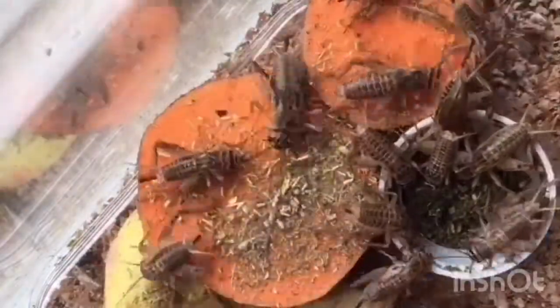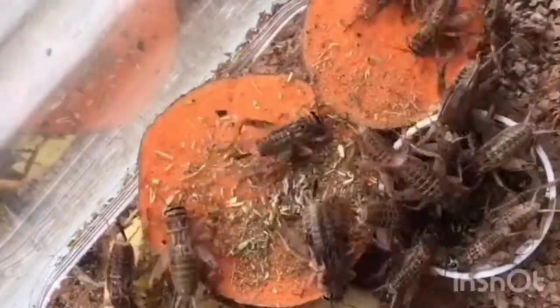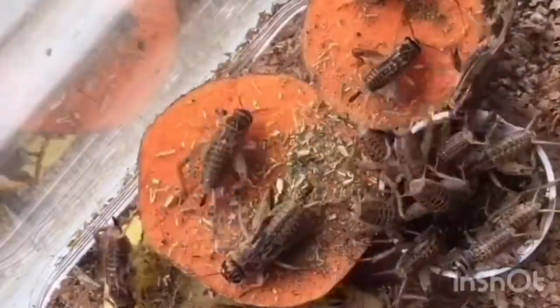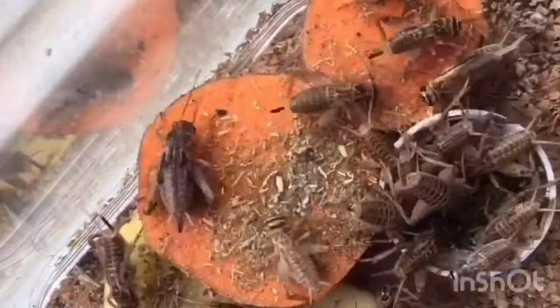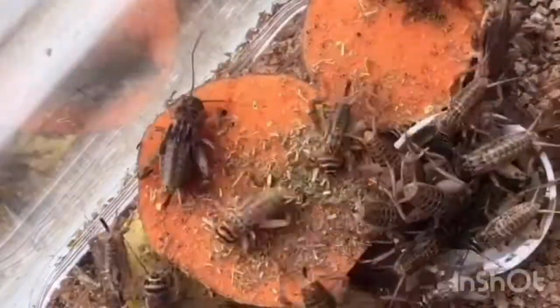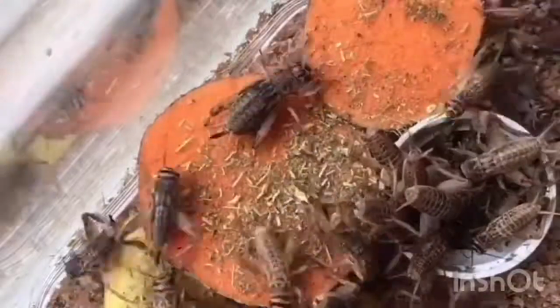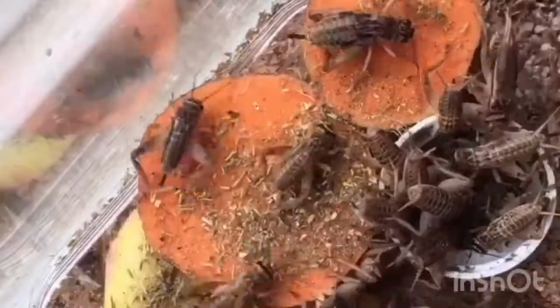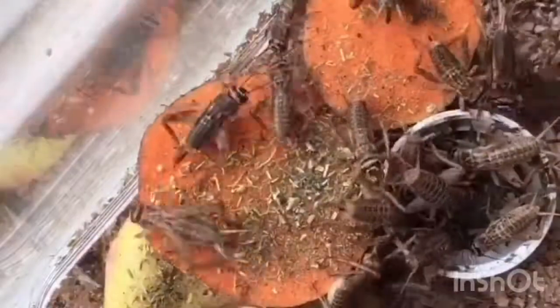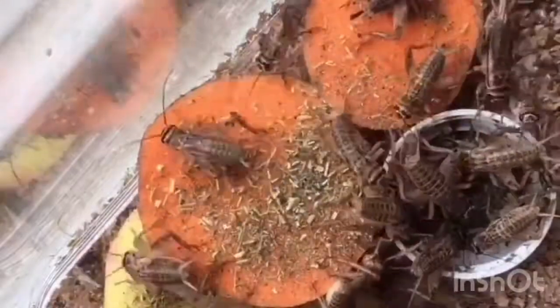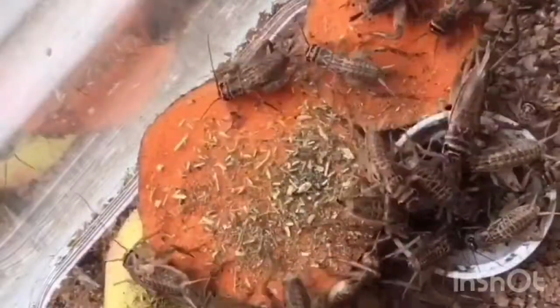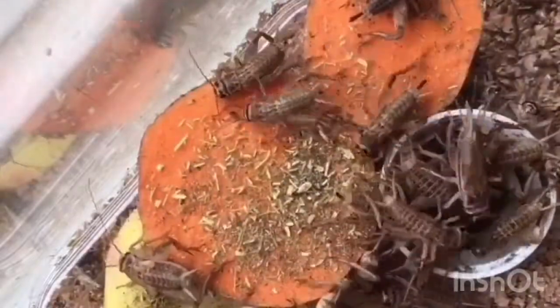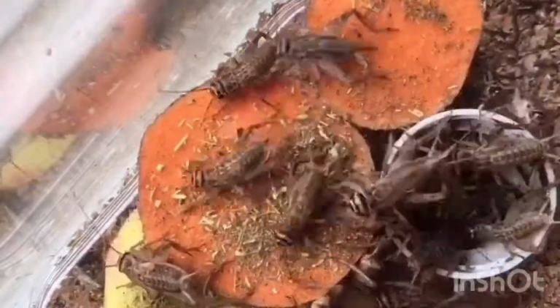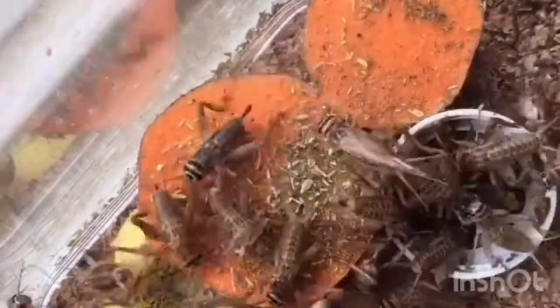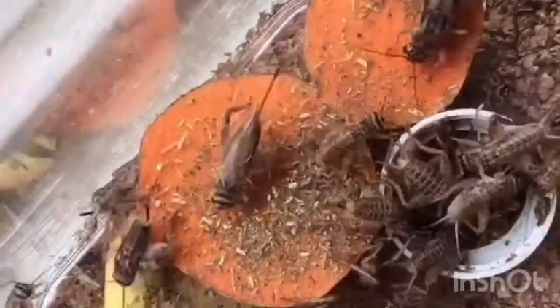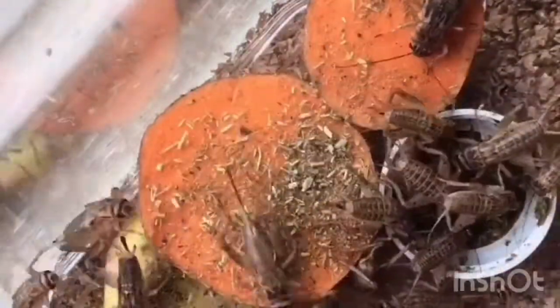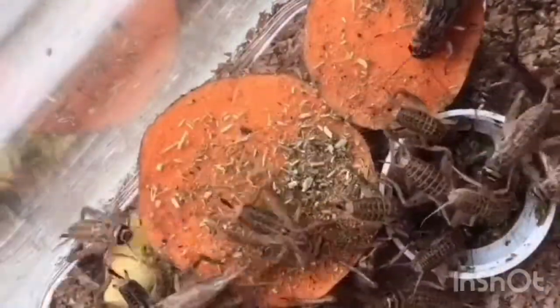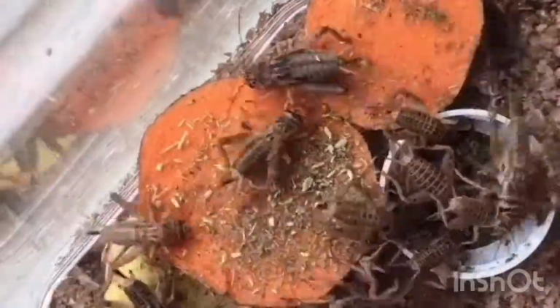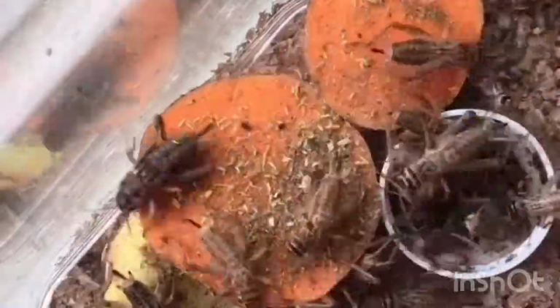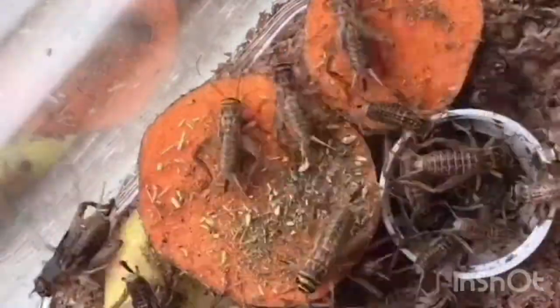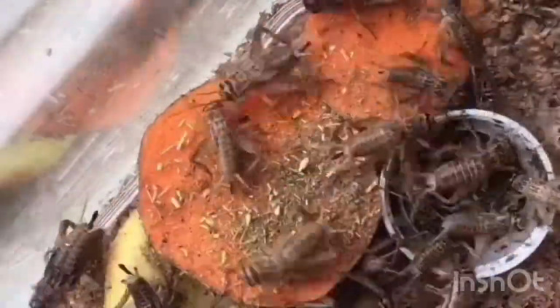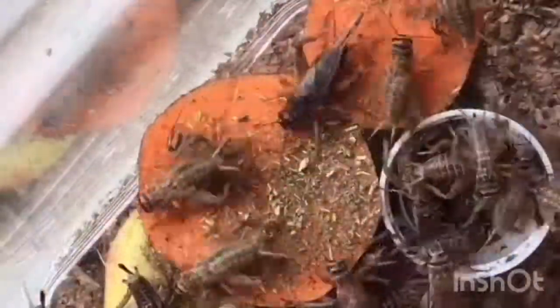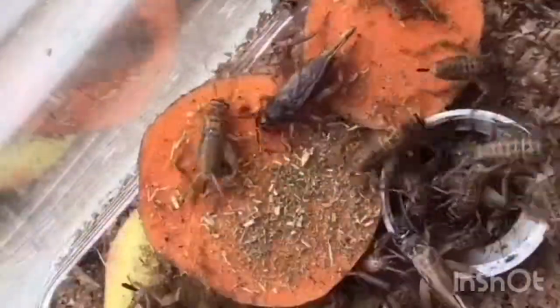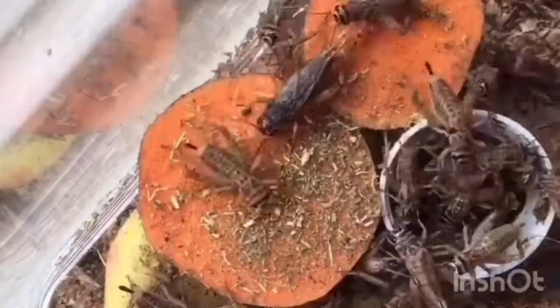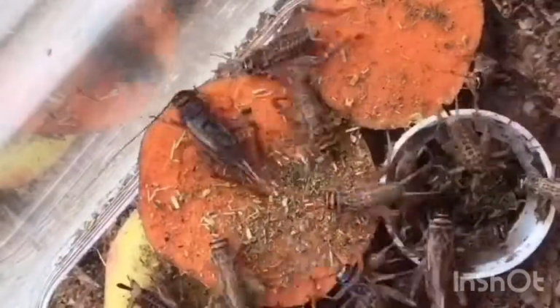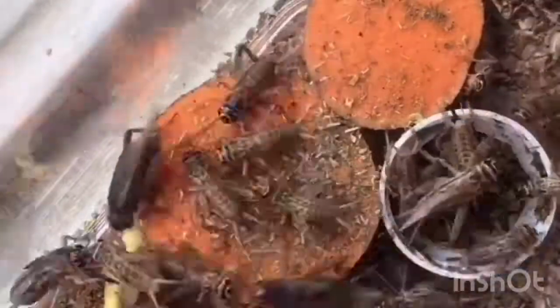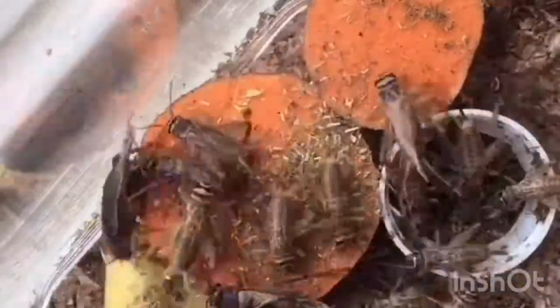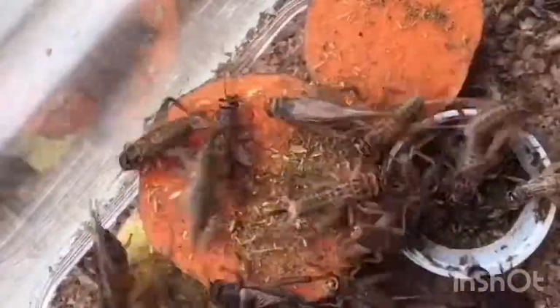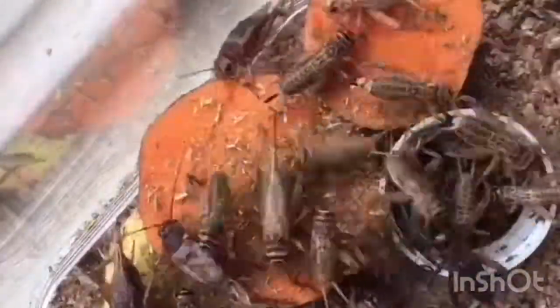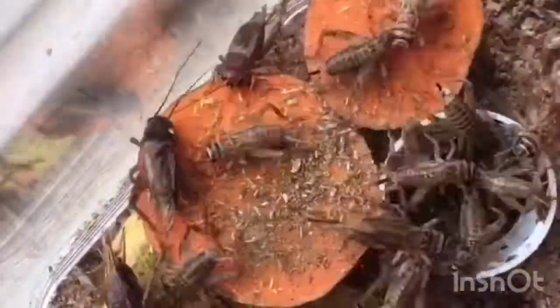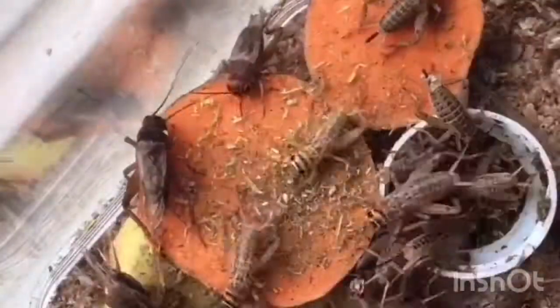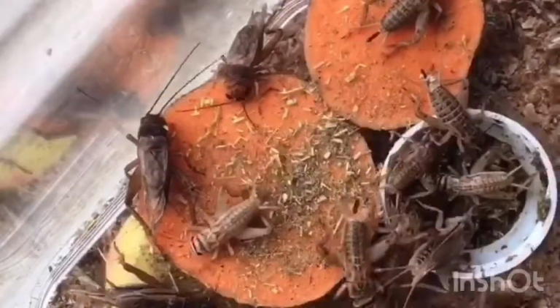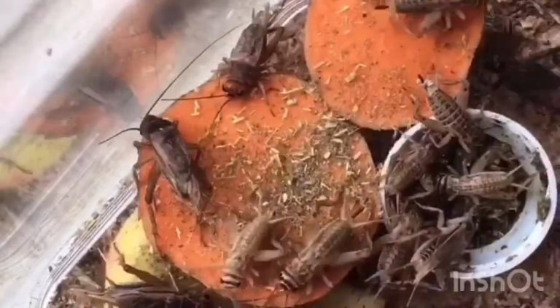Before I end I would just like to discuss the importance of gut loading your insects. It just packs them full of nutrients and vitamins that your animal will end up eating.